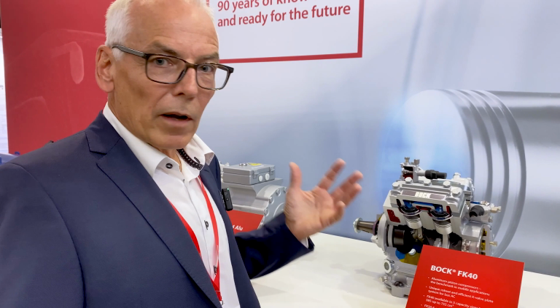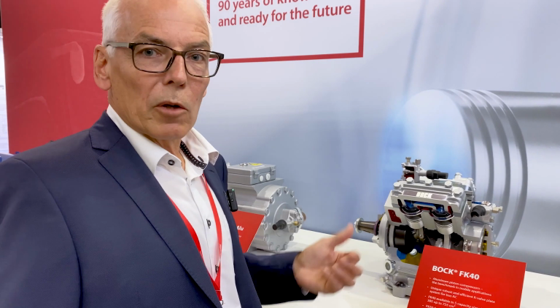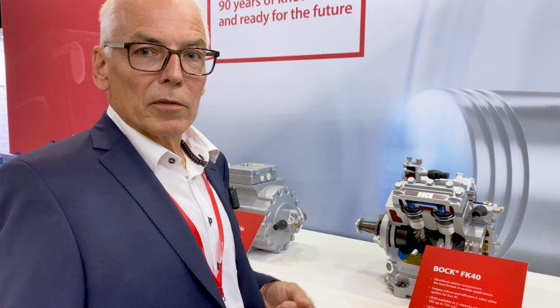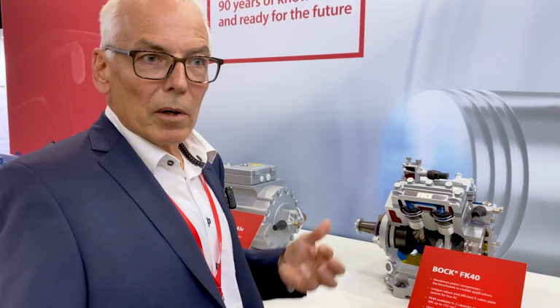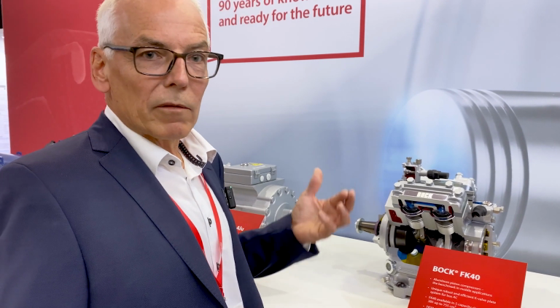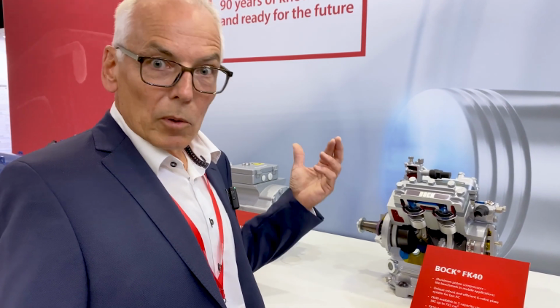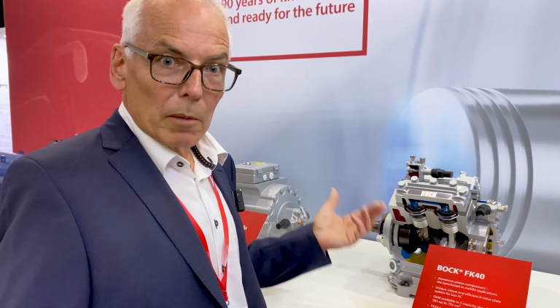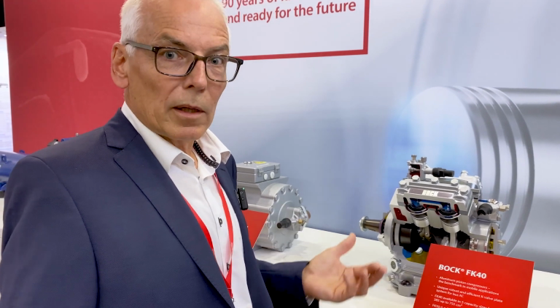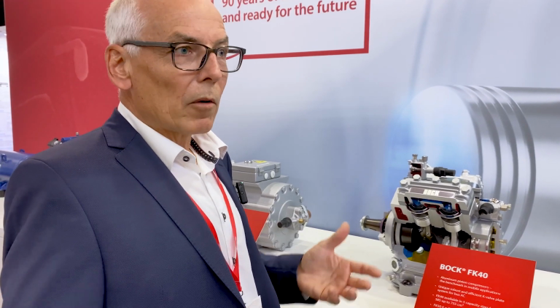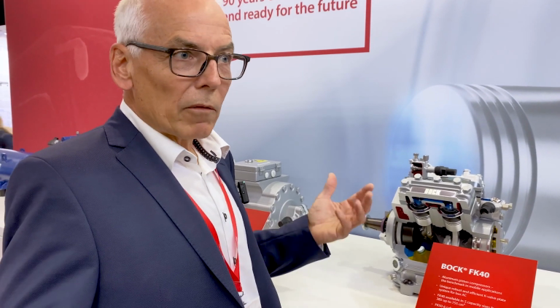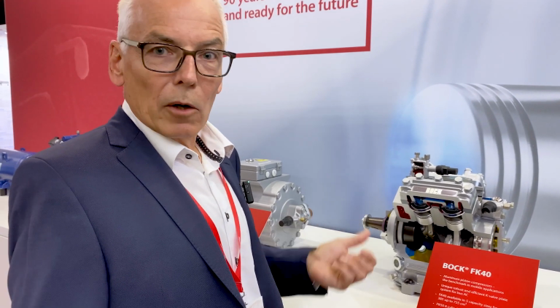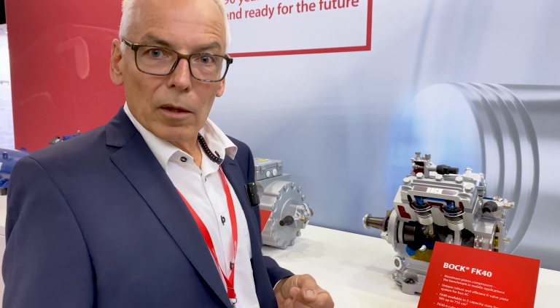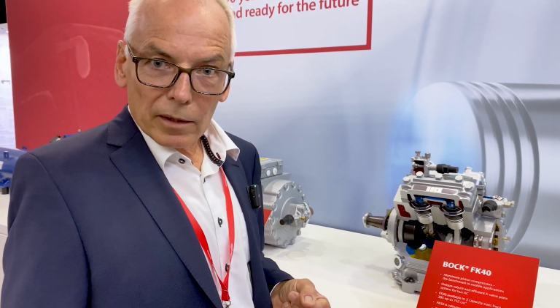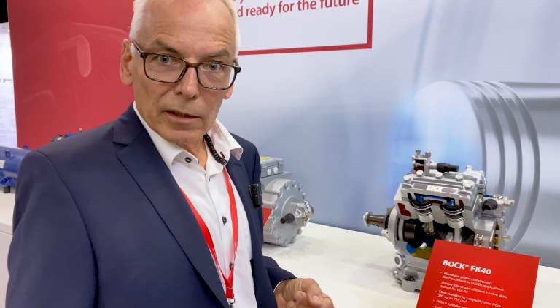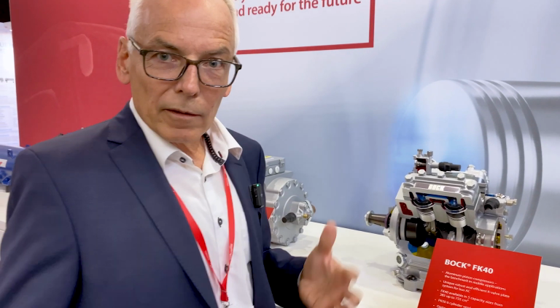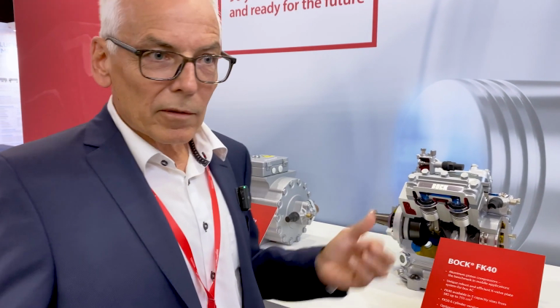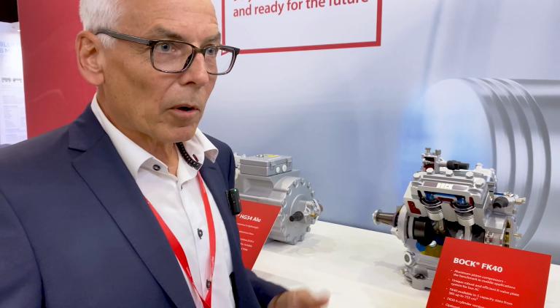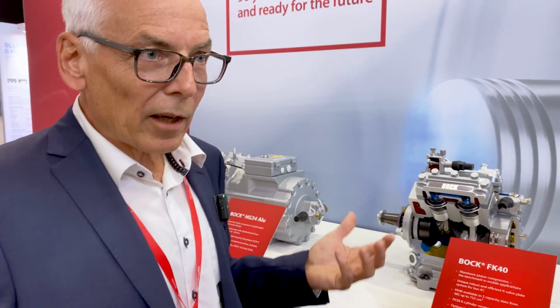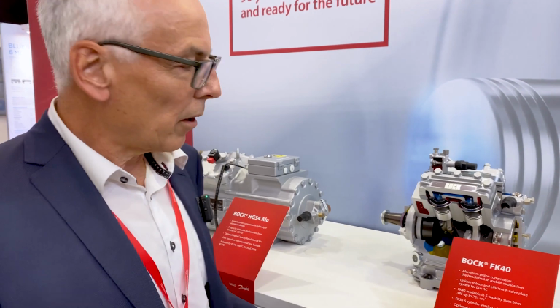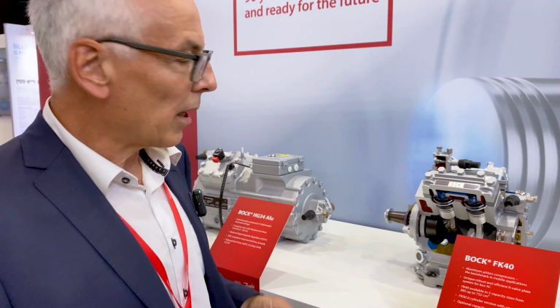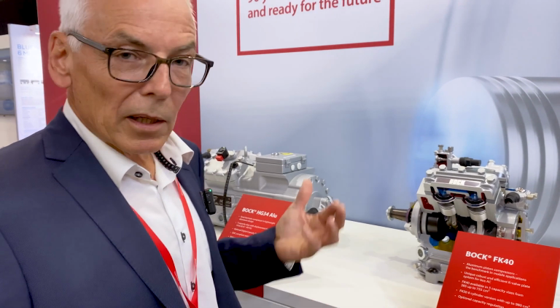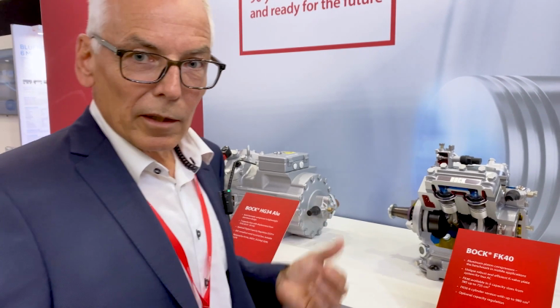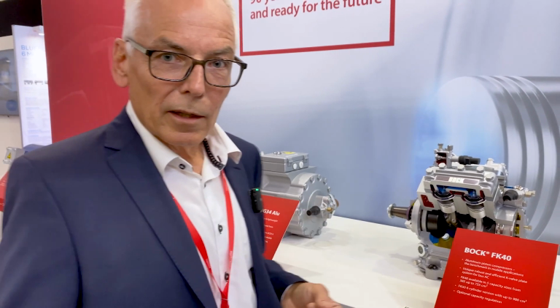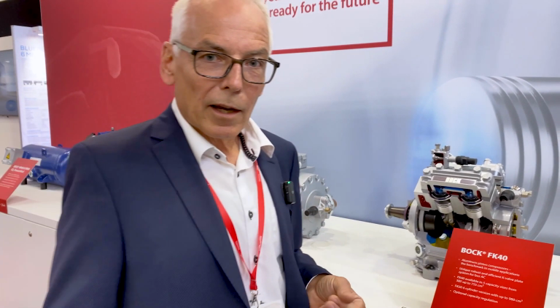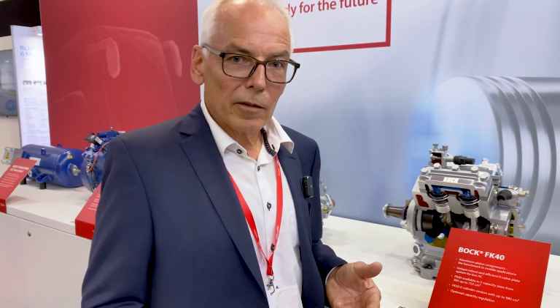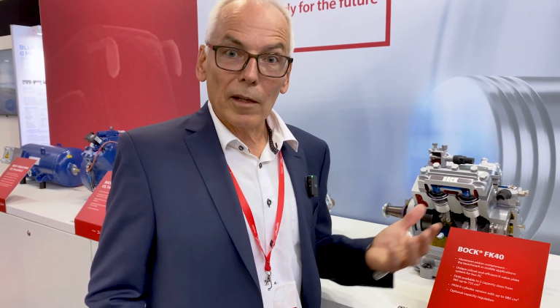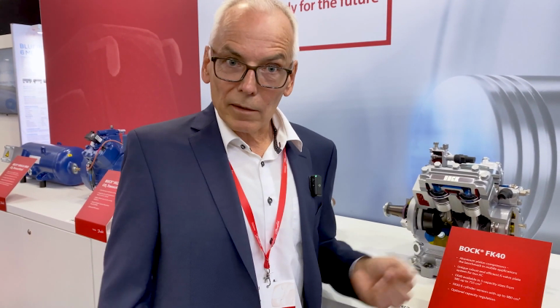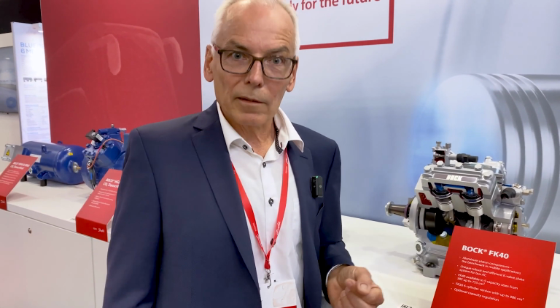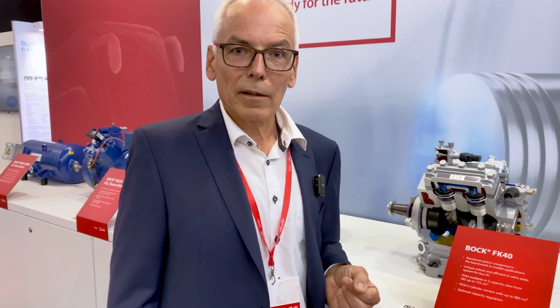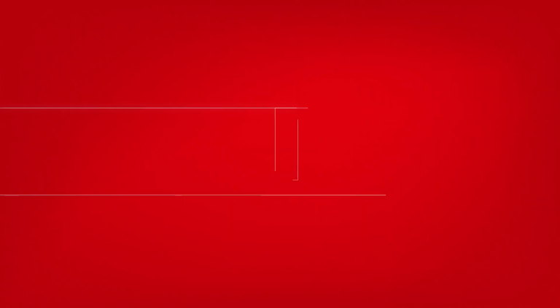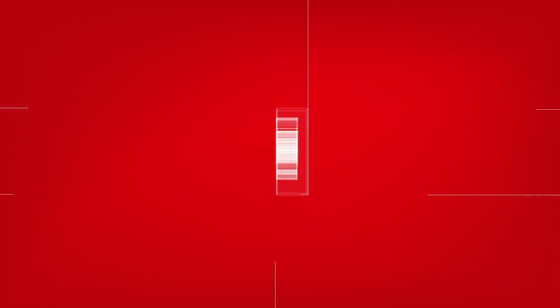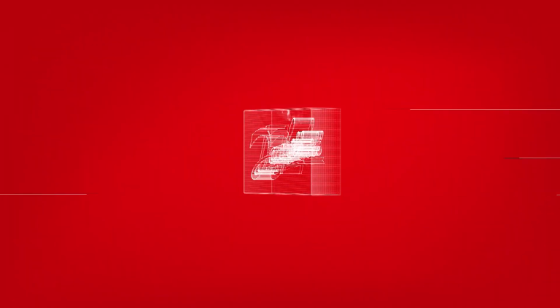Very robust, very reliable, very well-known in the market. This is what we stand for: reliability and sustainability. Thank you.